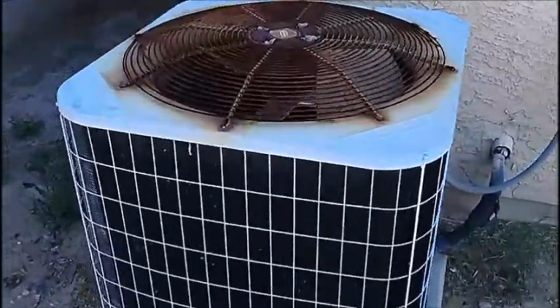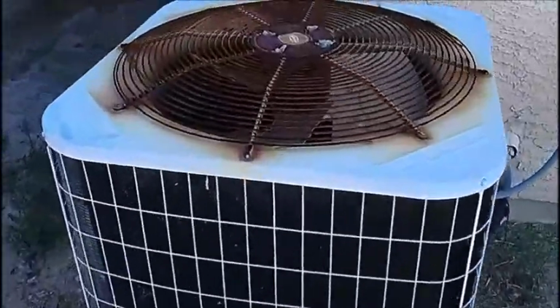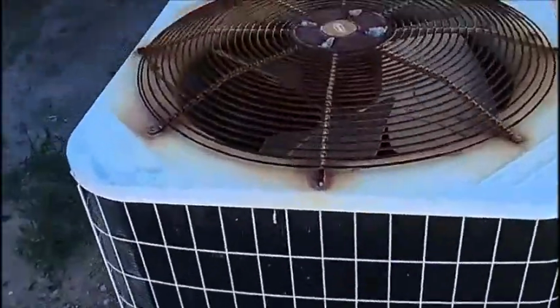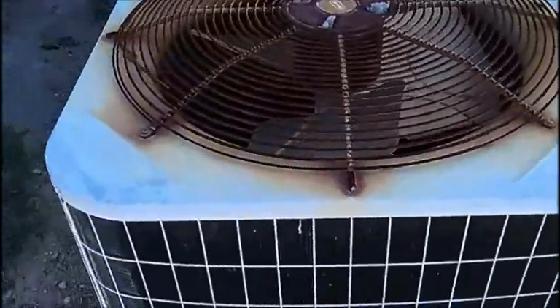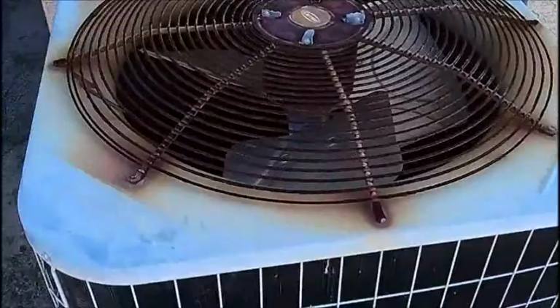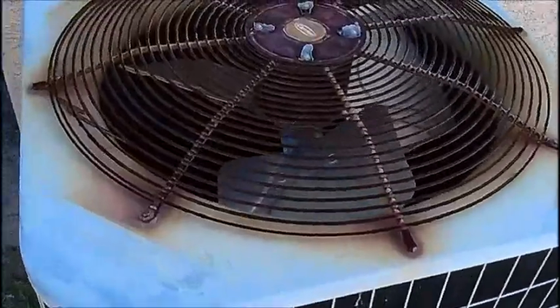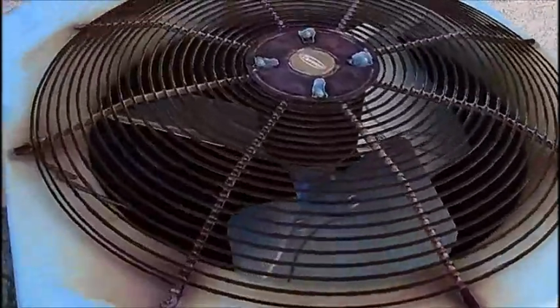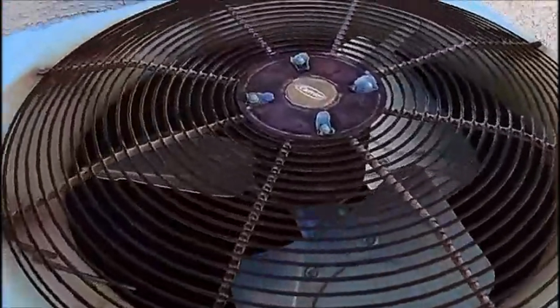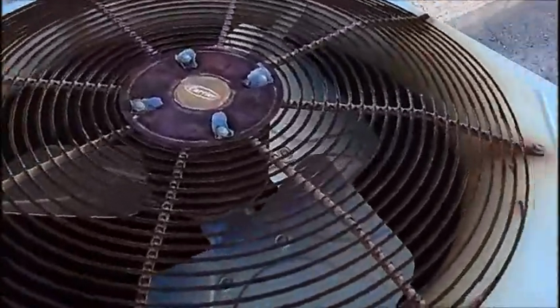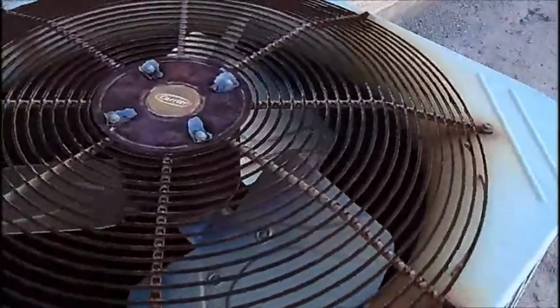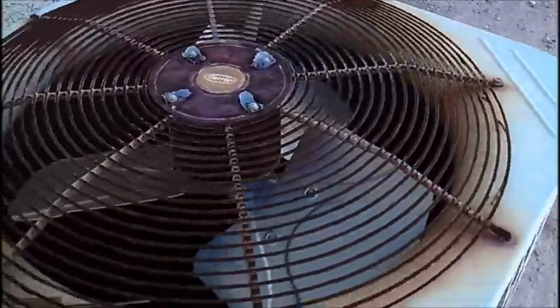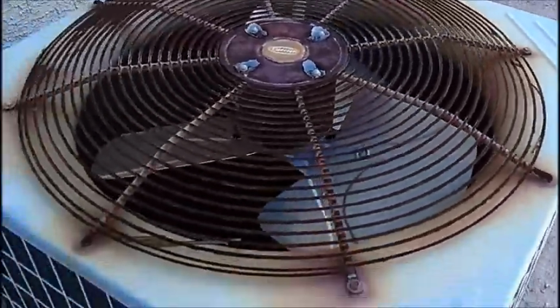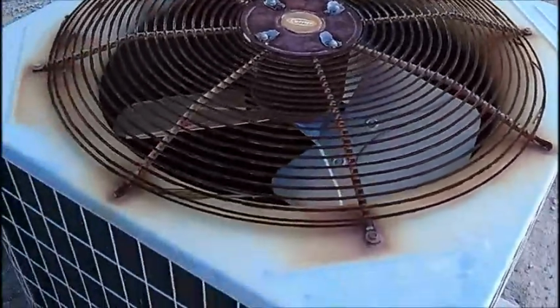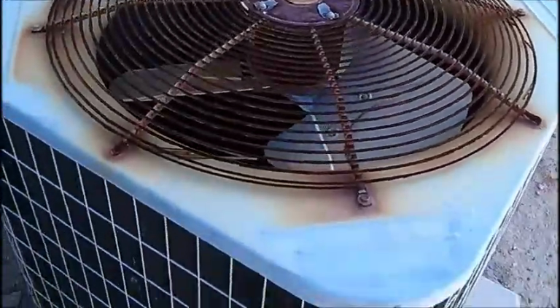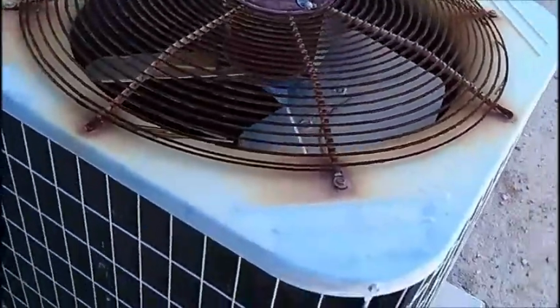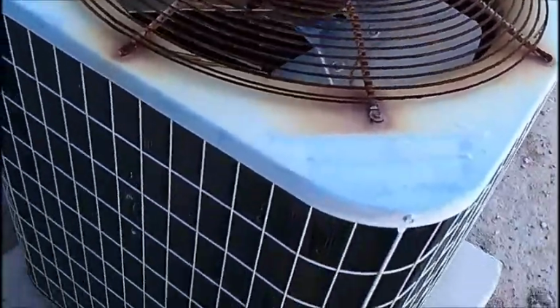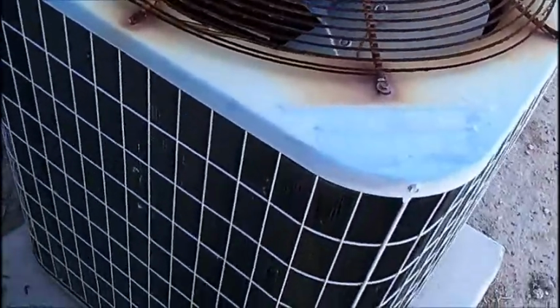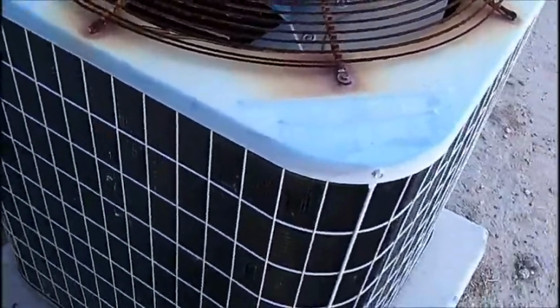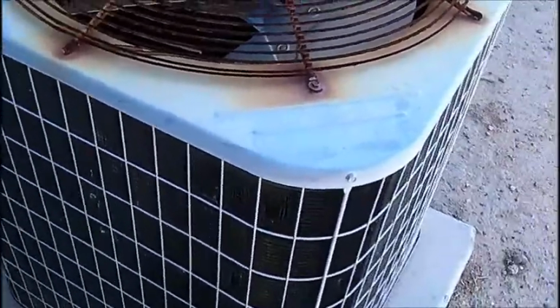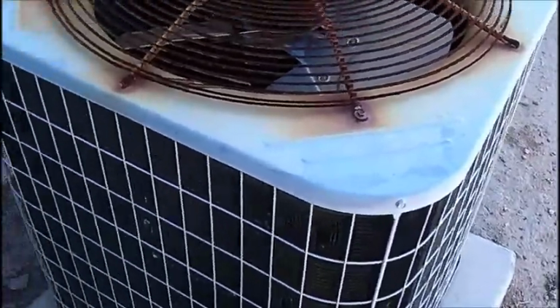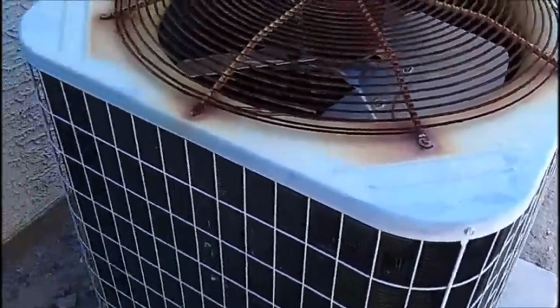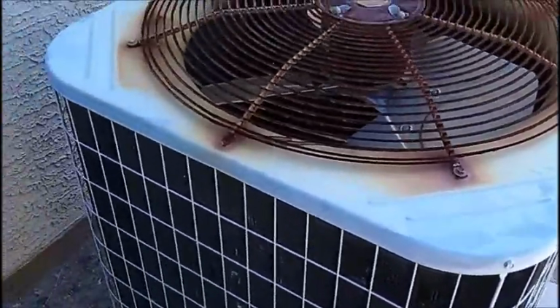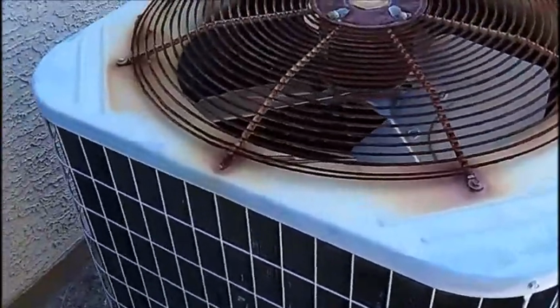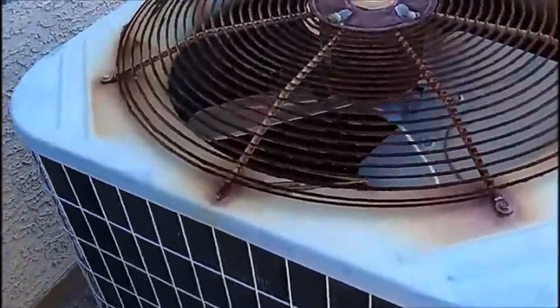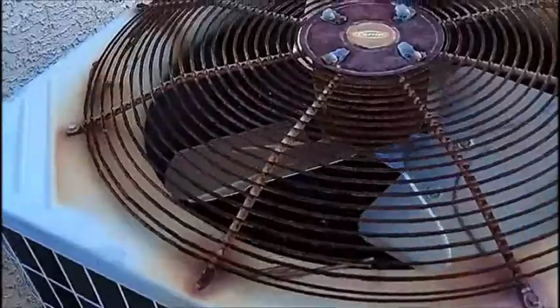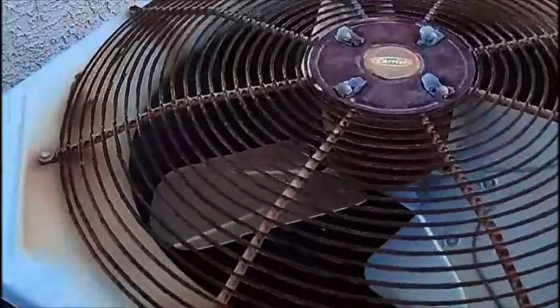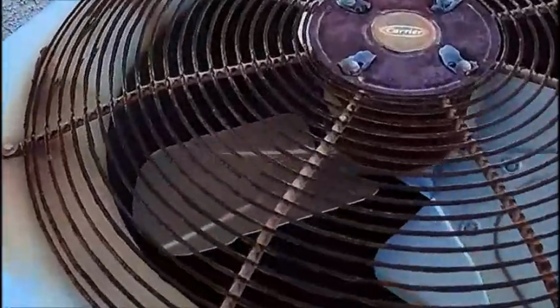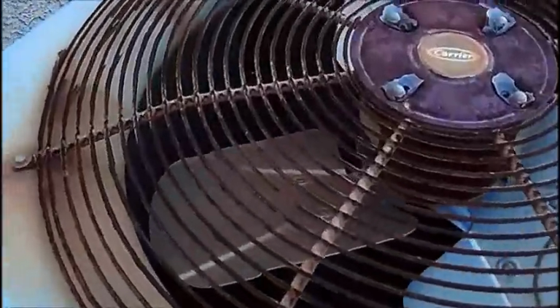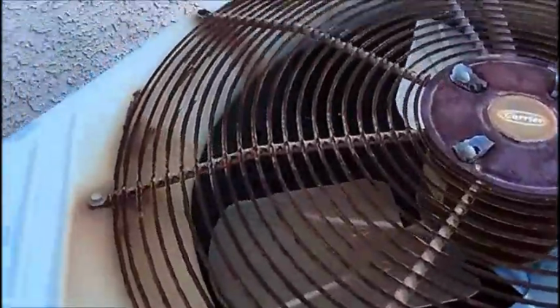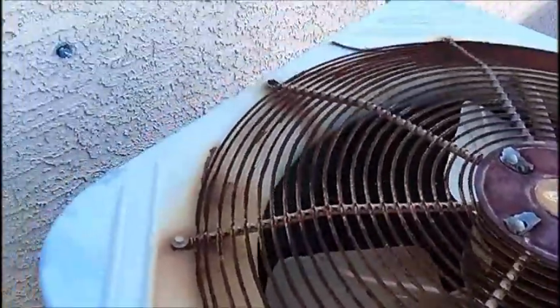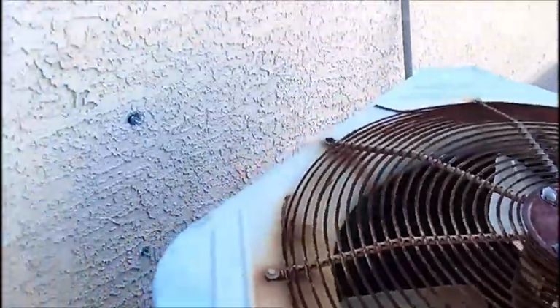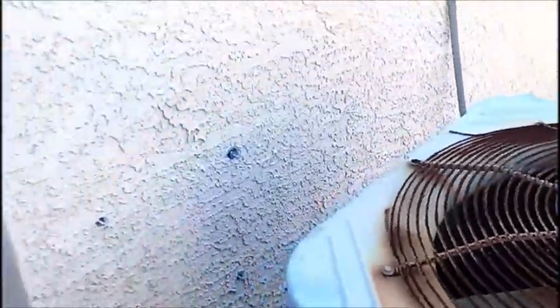The AC is rusted just on the top. Other than that, it looks like it's in okay condition. I've definitely seen worse.